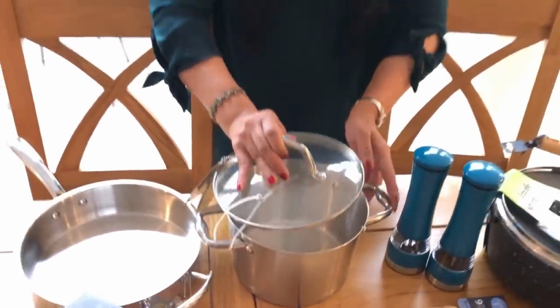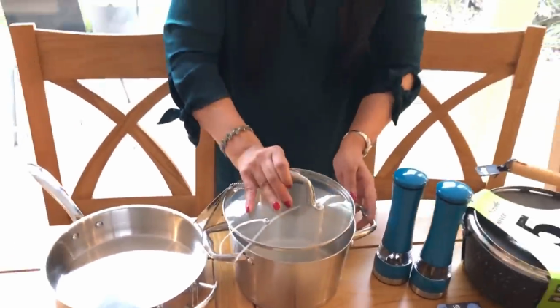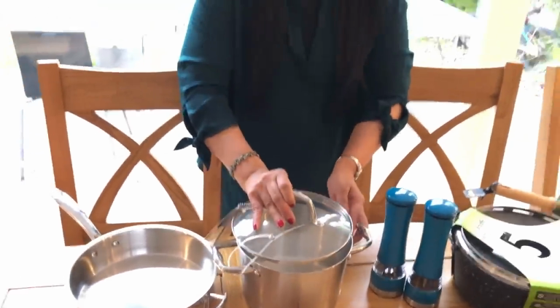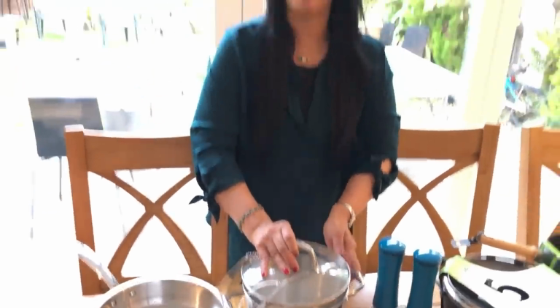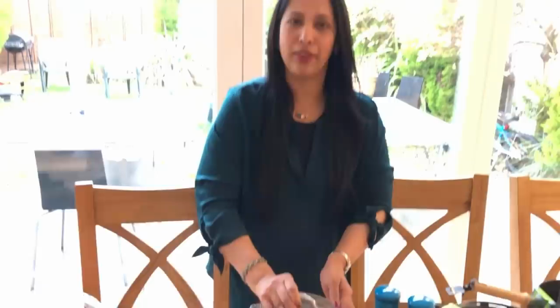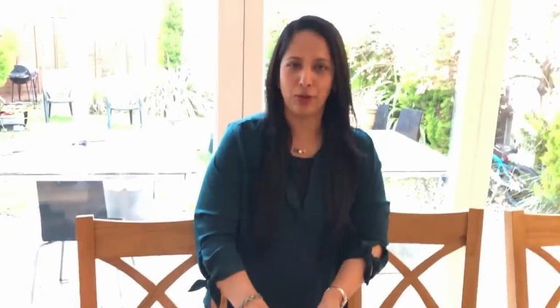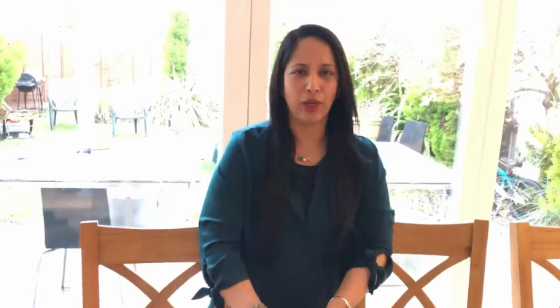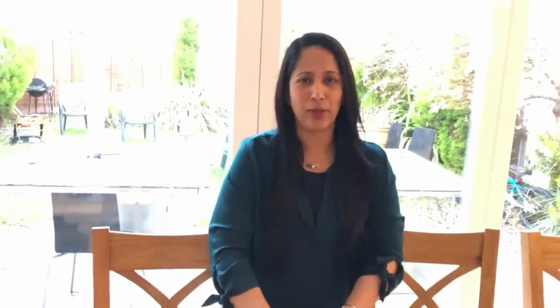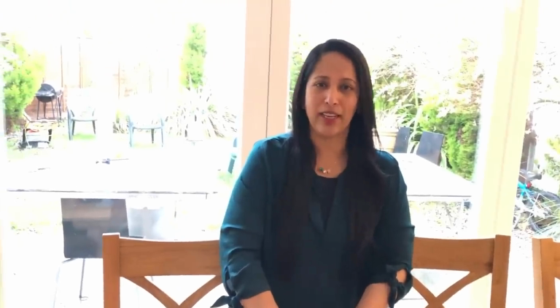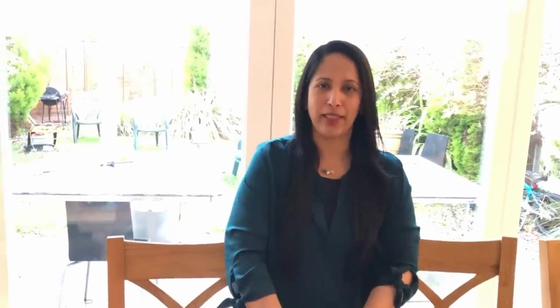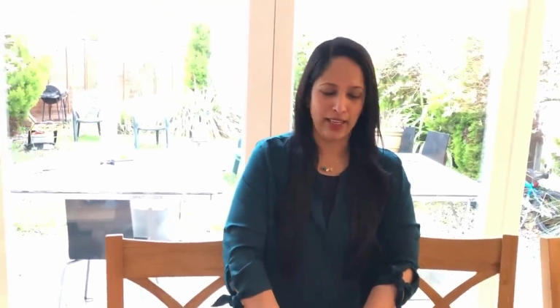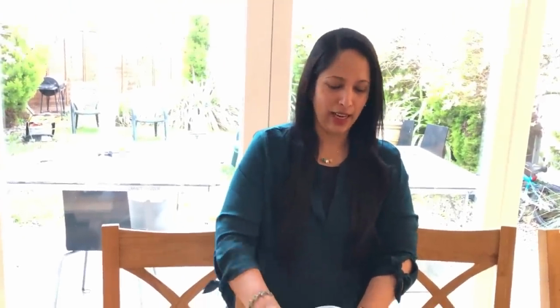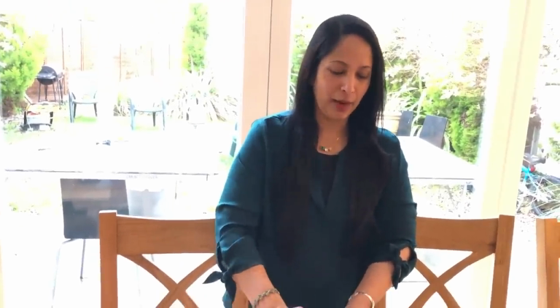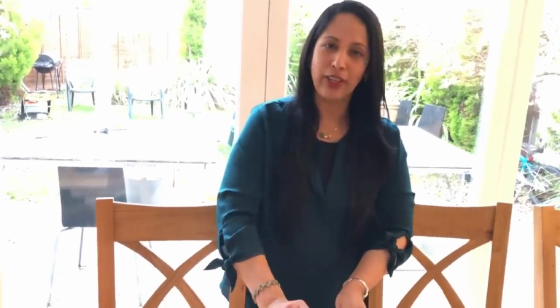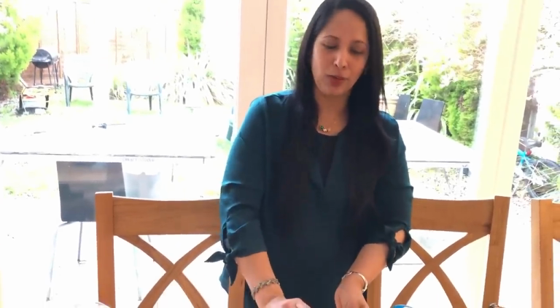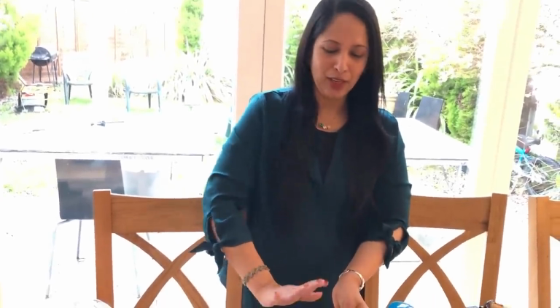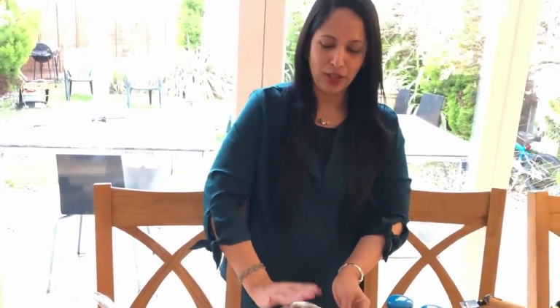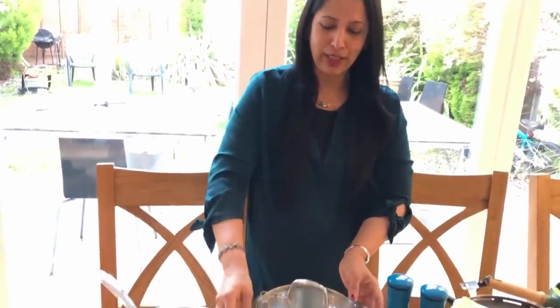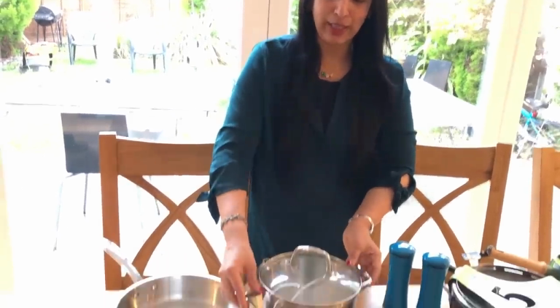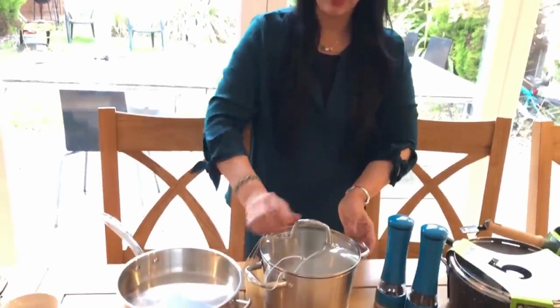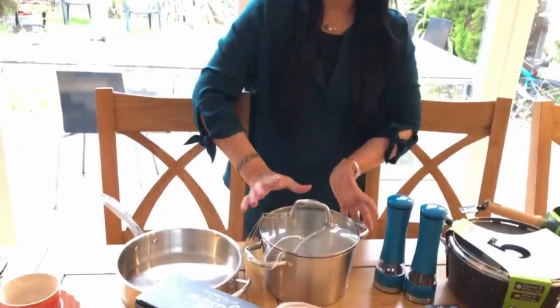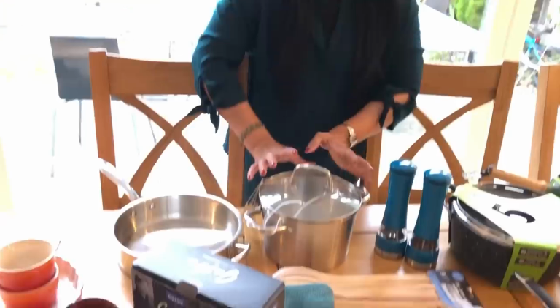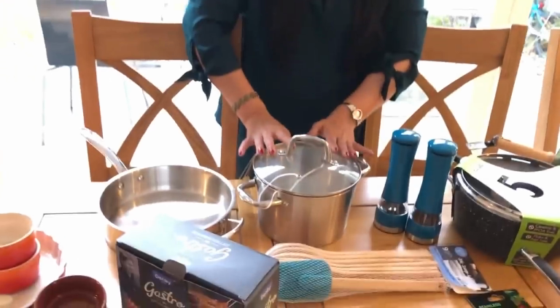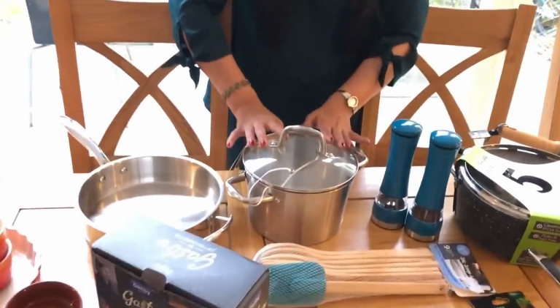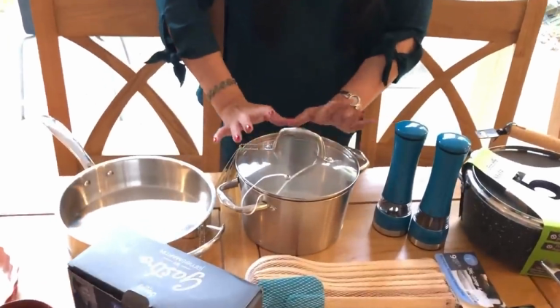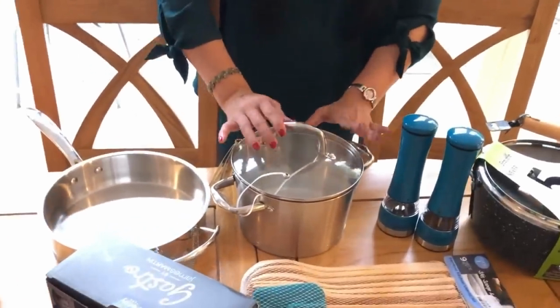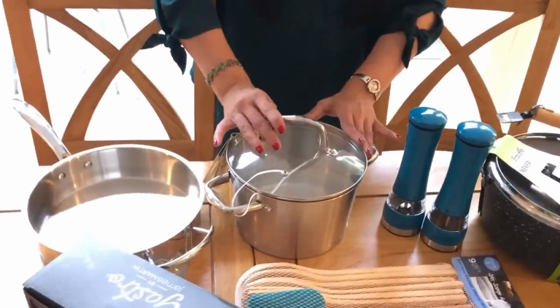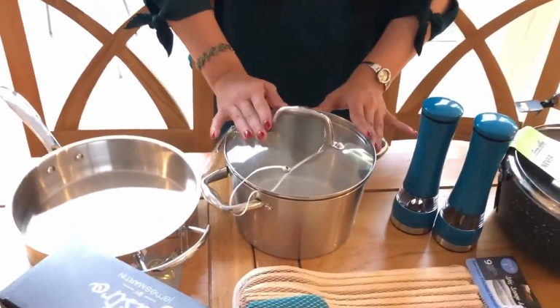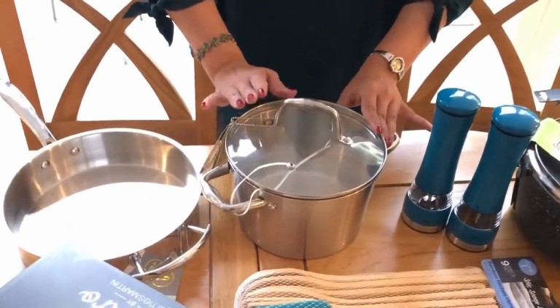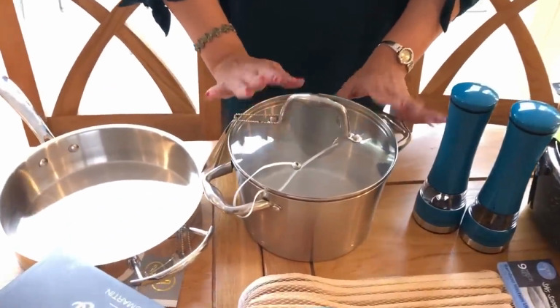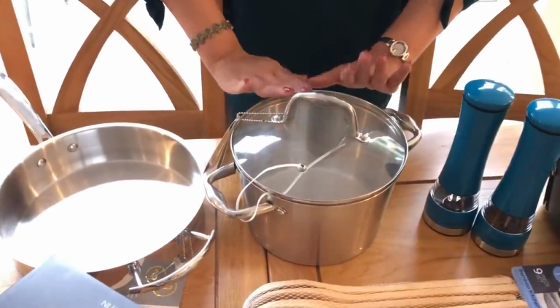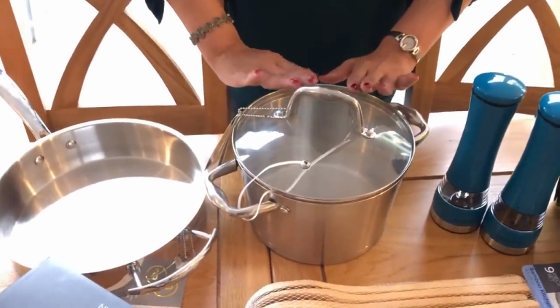It is stainless steel. It fits in the UK or US. This is a bucket shape. It is great.